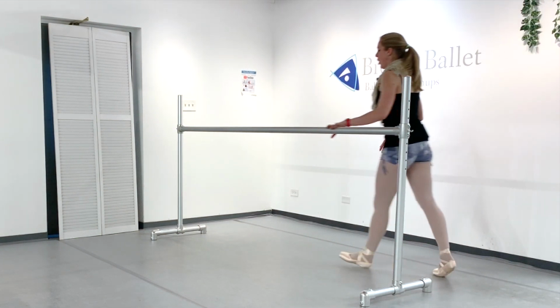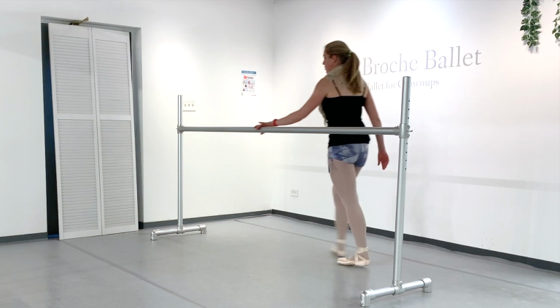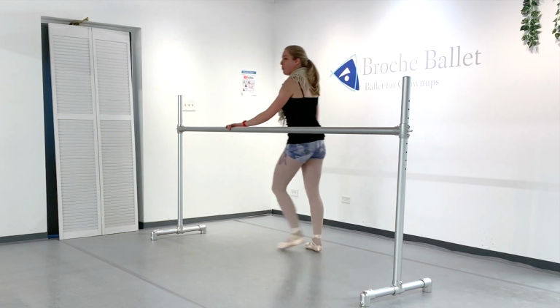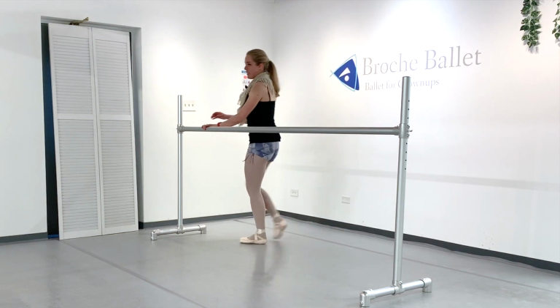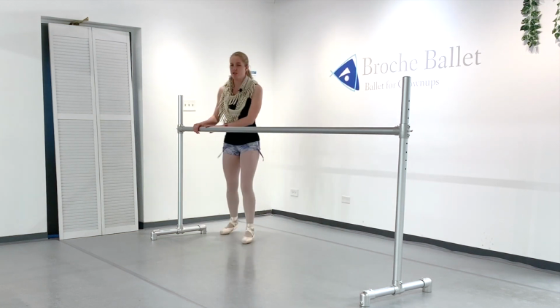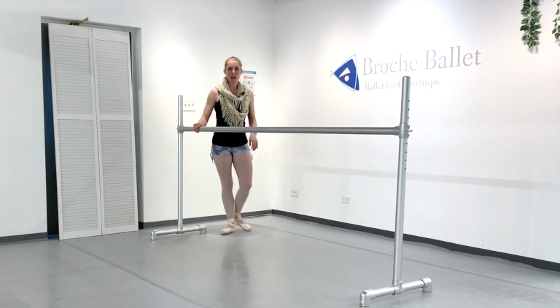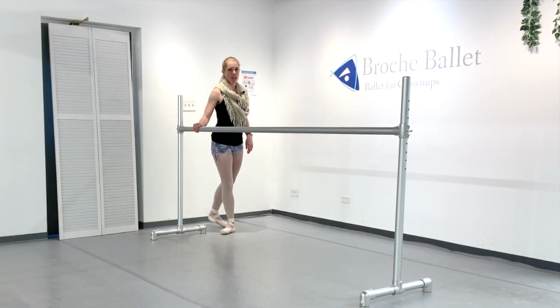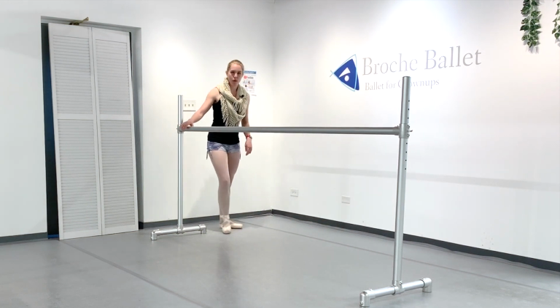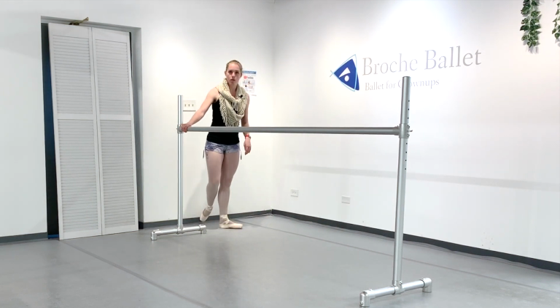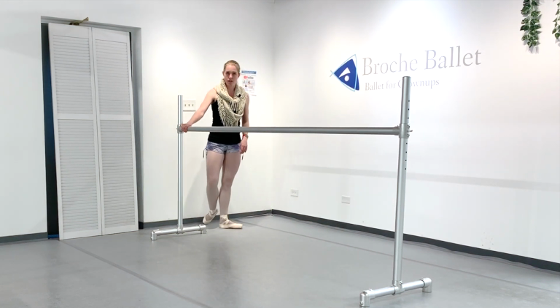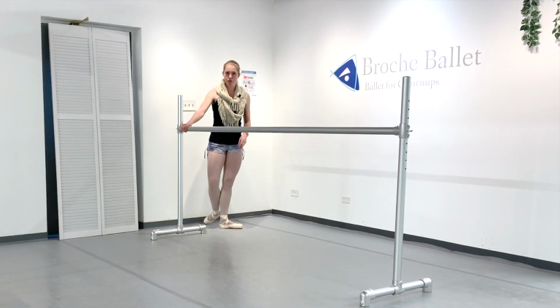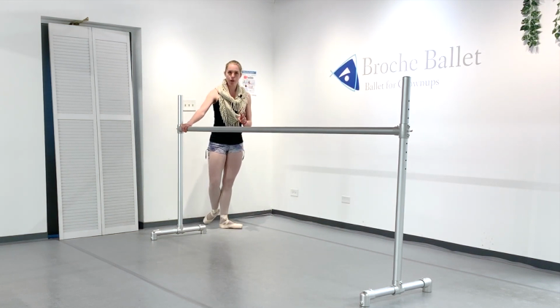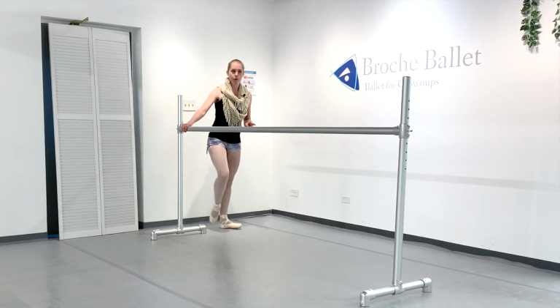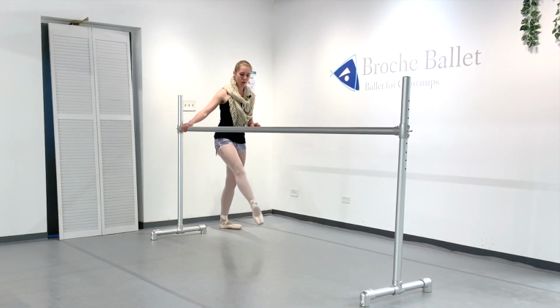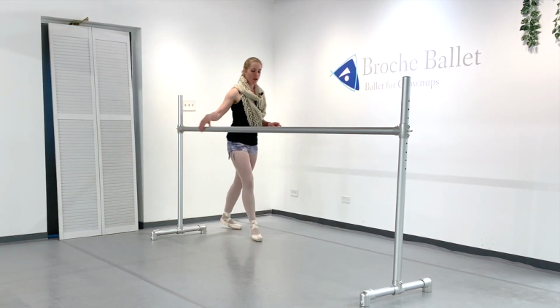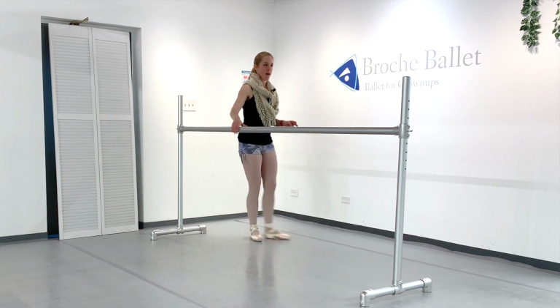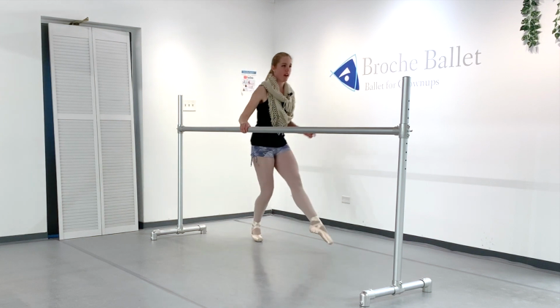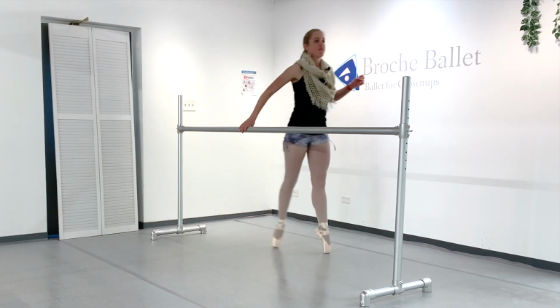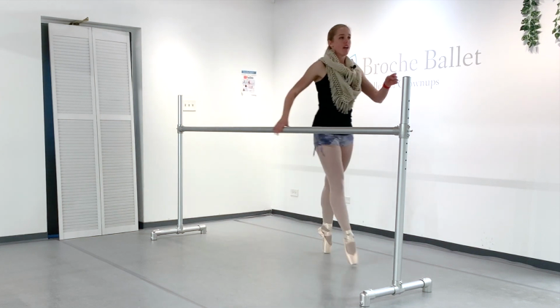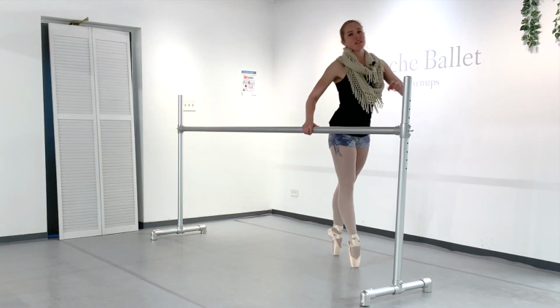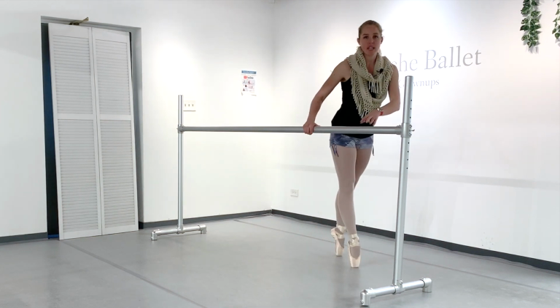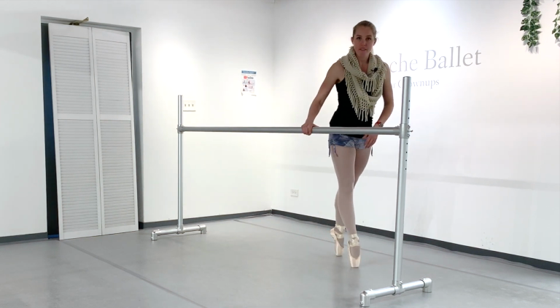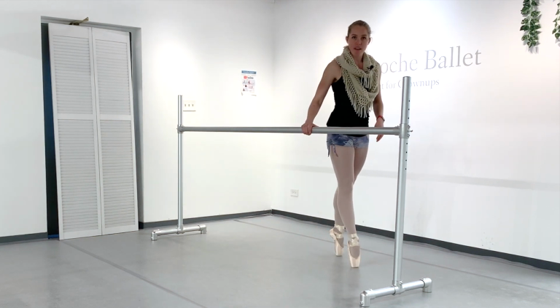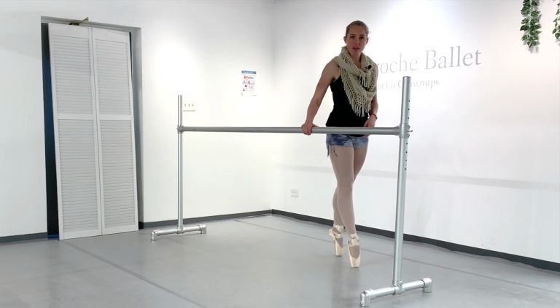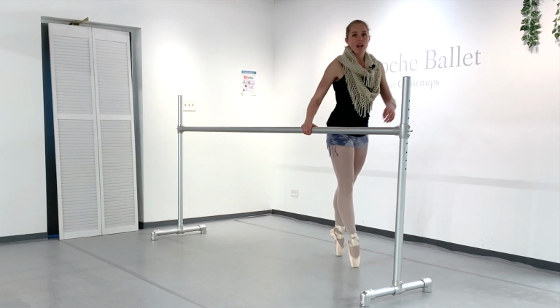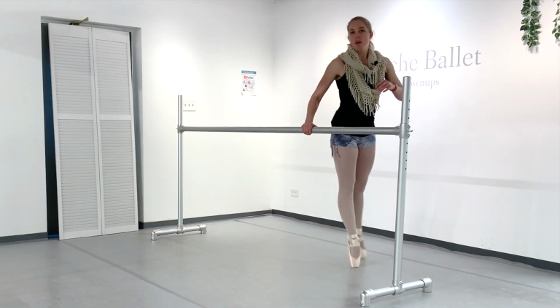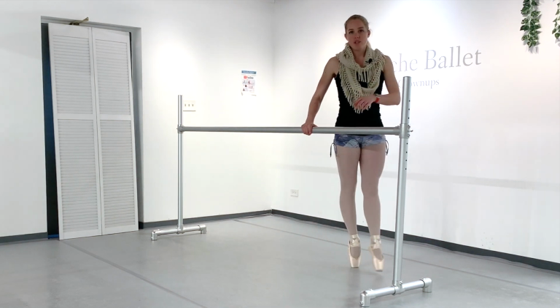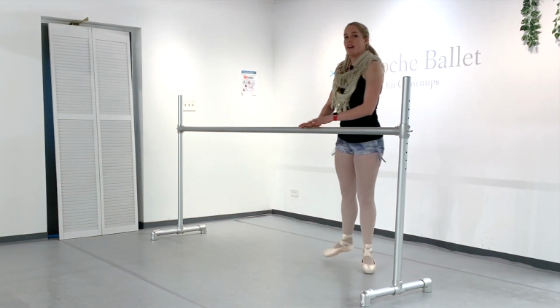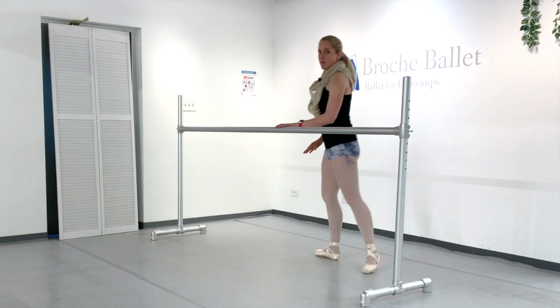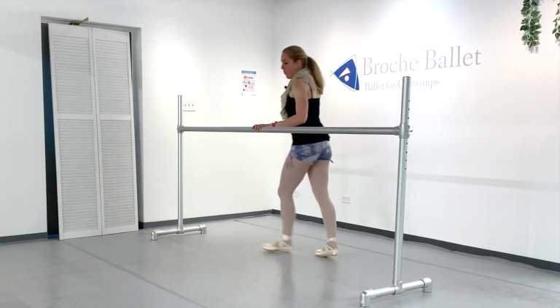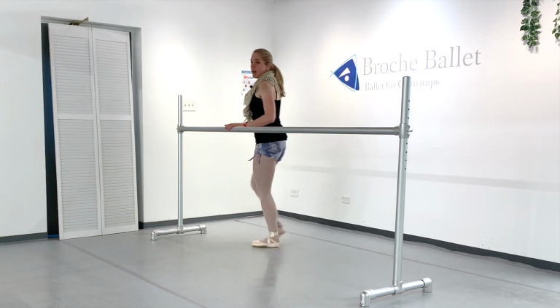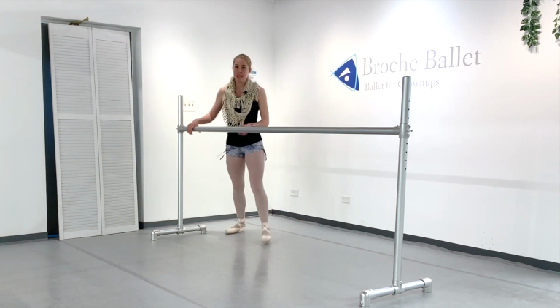Don't do two points there. There's no time in a nice quick waltz turn to do two points. We don't want to go step, here, here, here — because then we're sort of teetering around up there. We don't want that. That's why we've got one point and one demi.